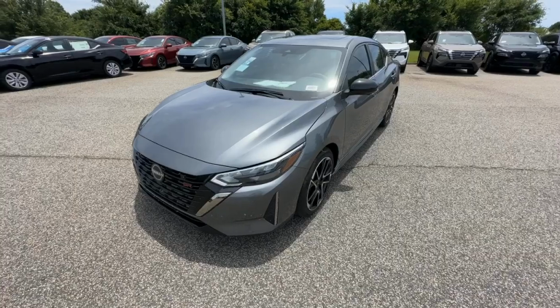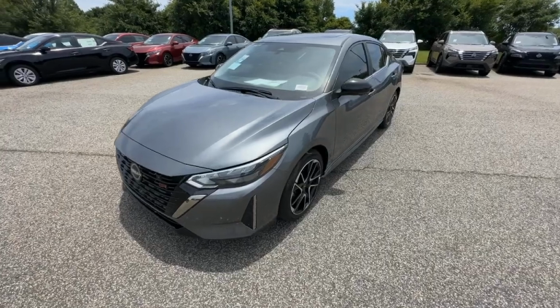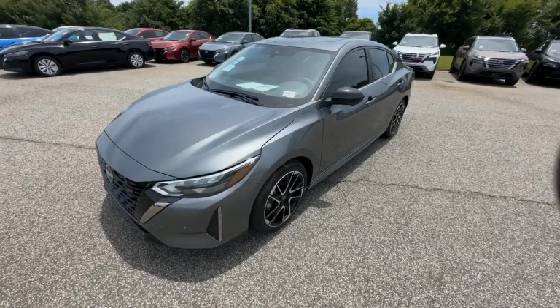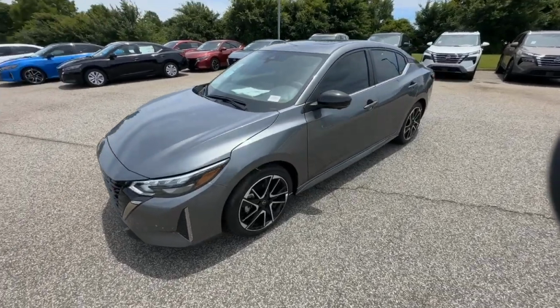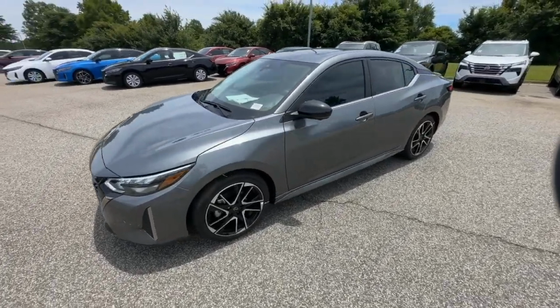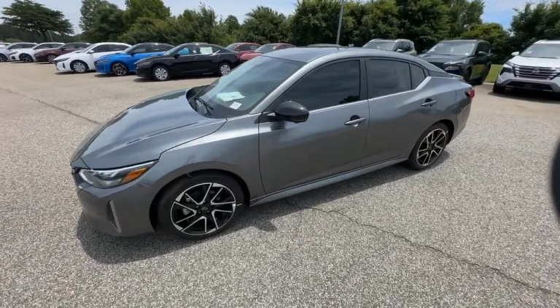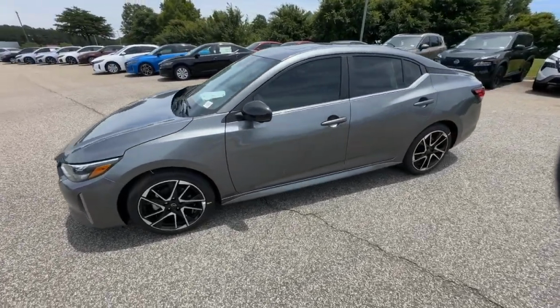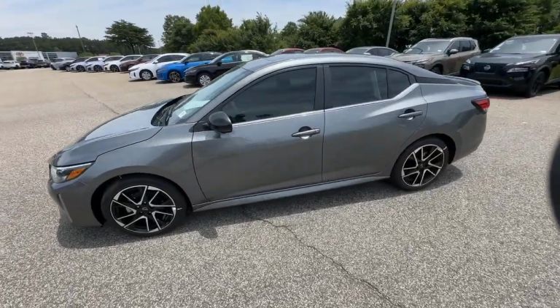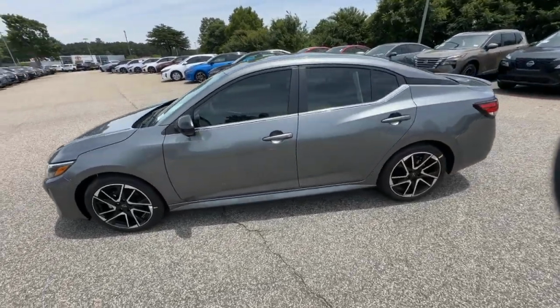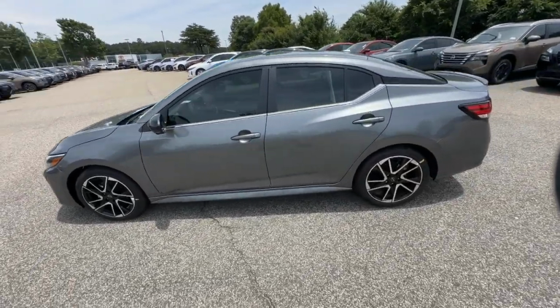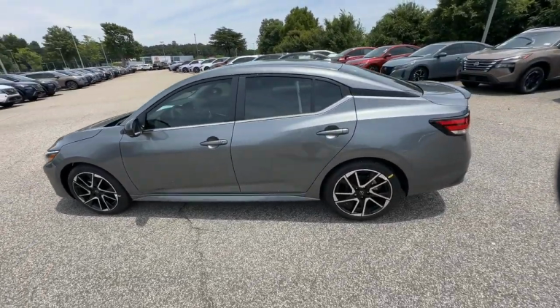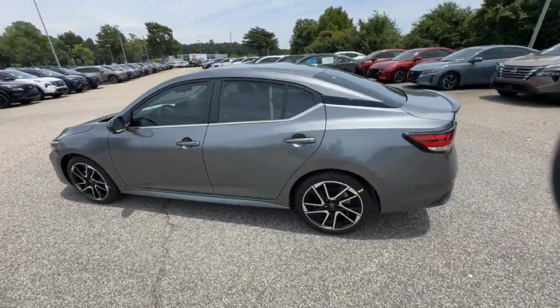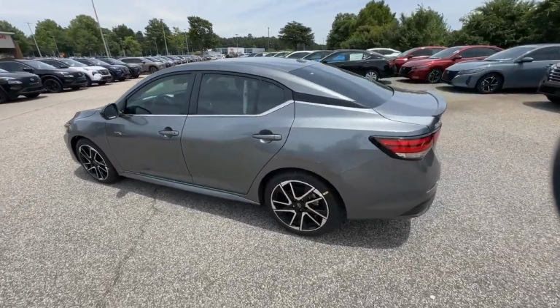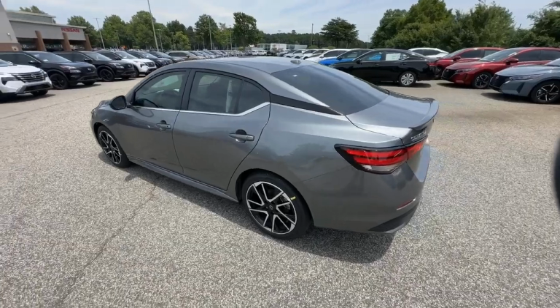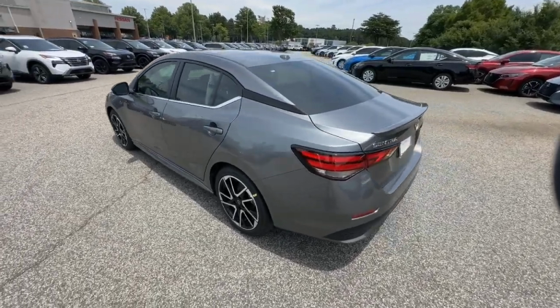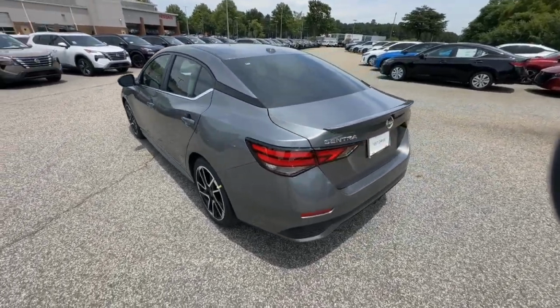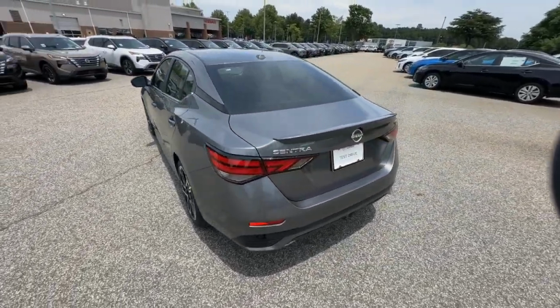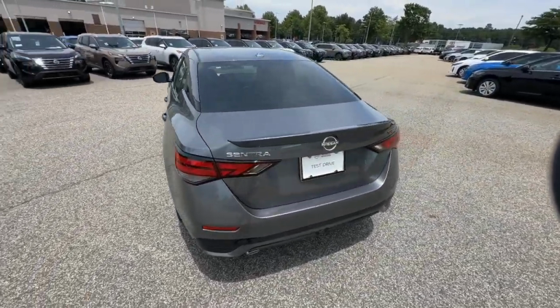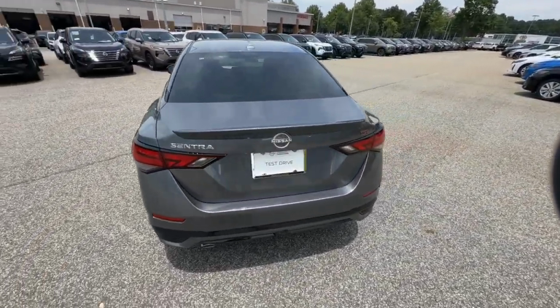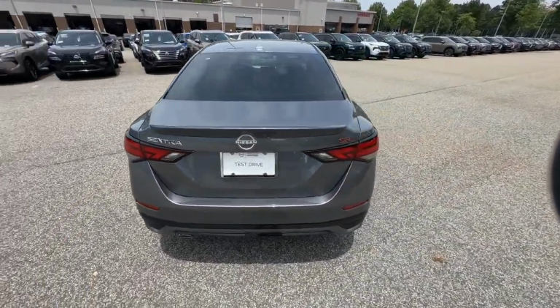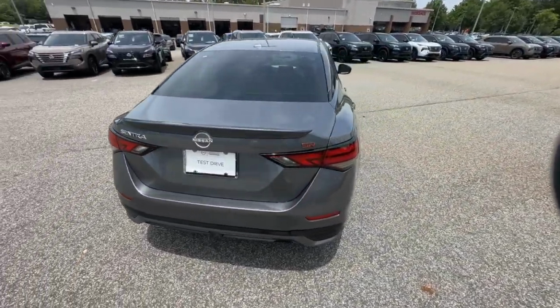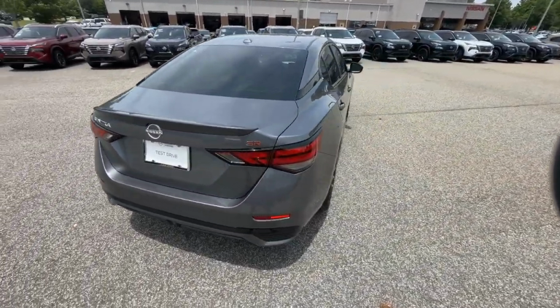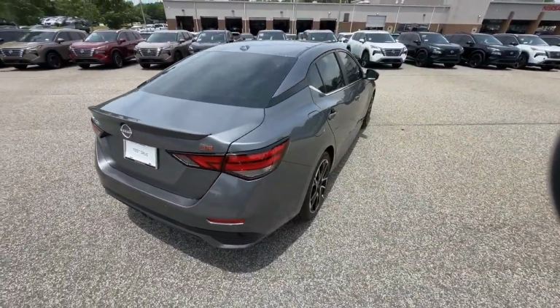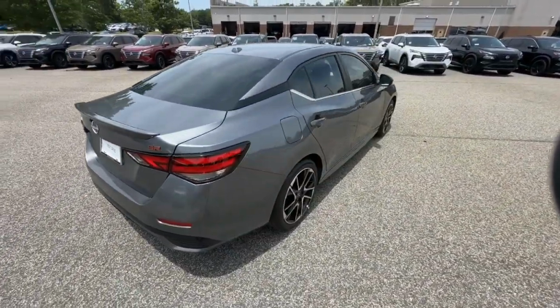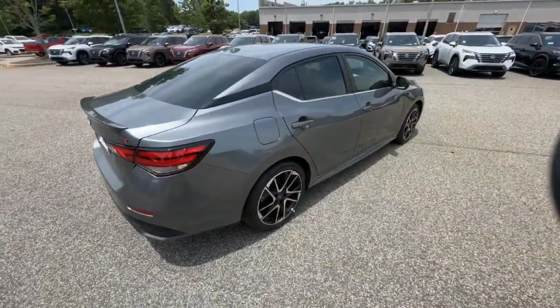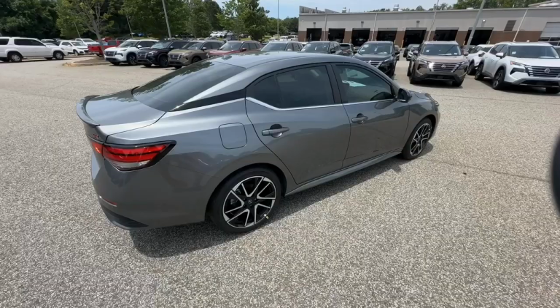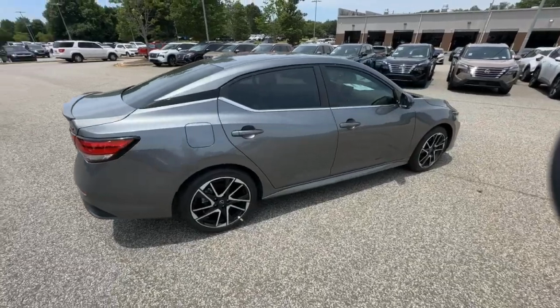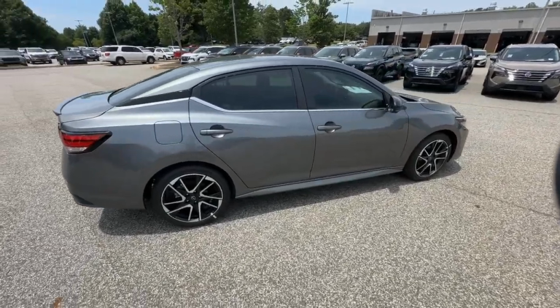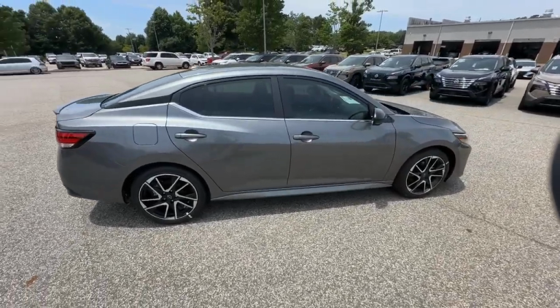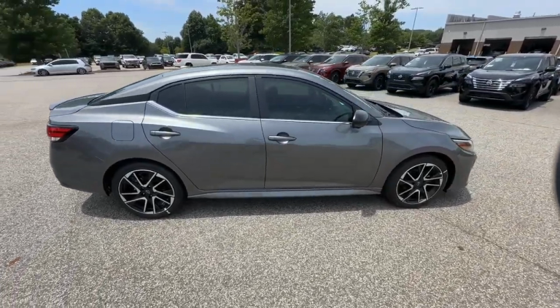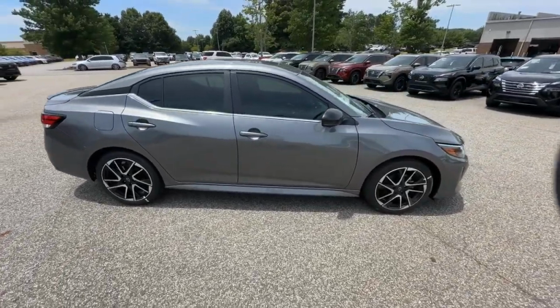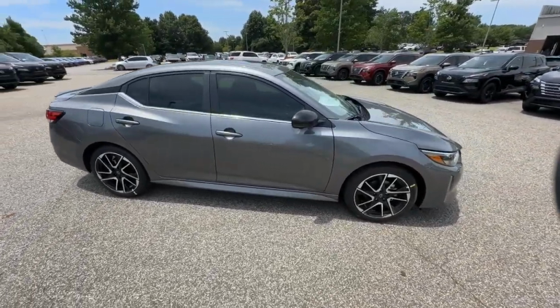Hop into the 2024 Nissan Sentra. This roomy Sentra makes your daily drive fun, comfortable, and convenient. Discover the joy of cornering thanks to sports suspension, precise handling, and crisp acceleration.